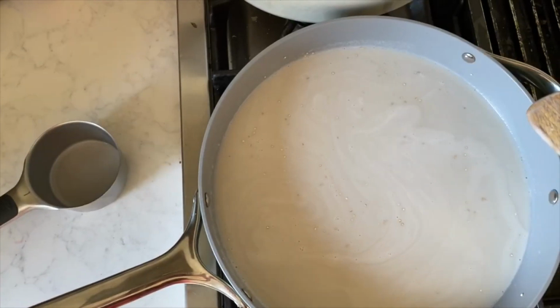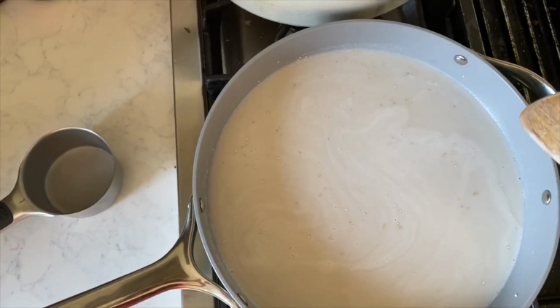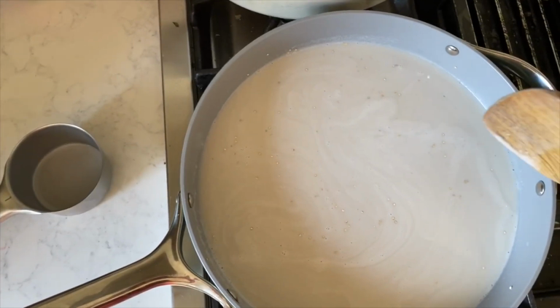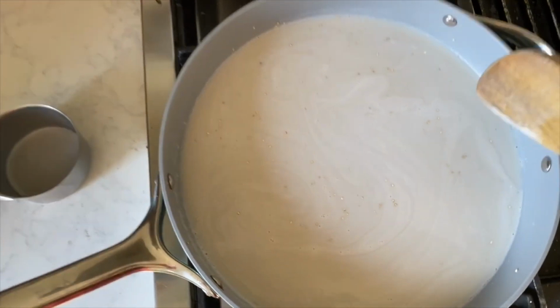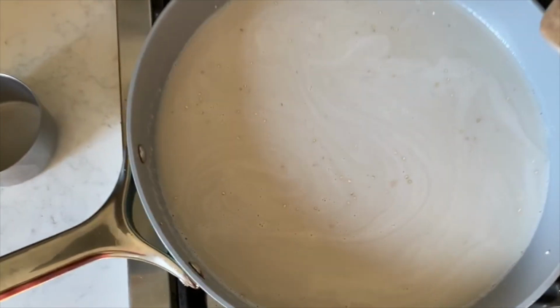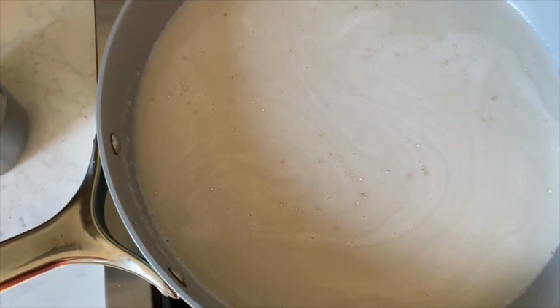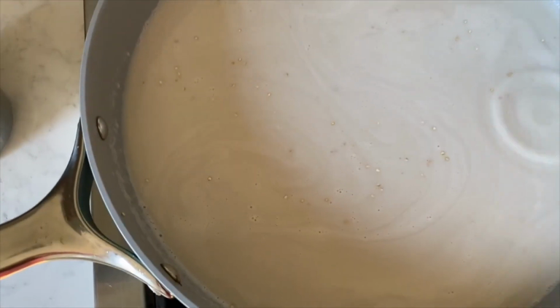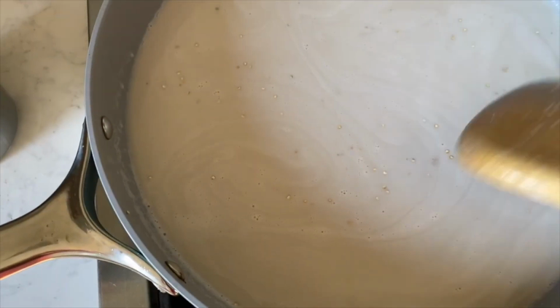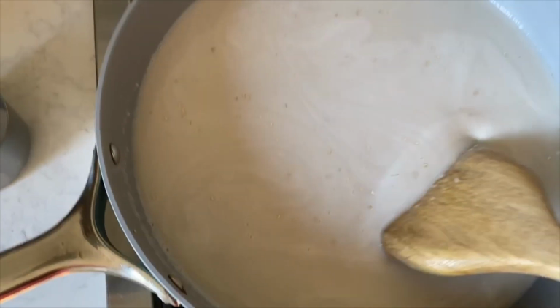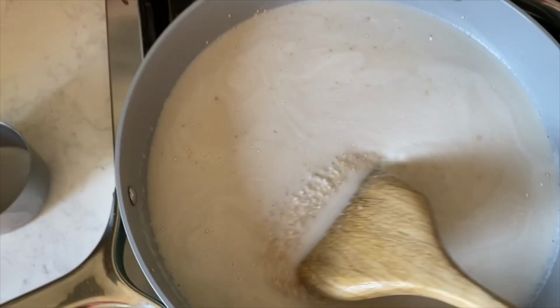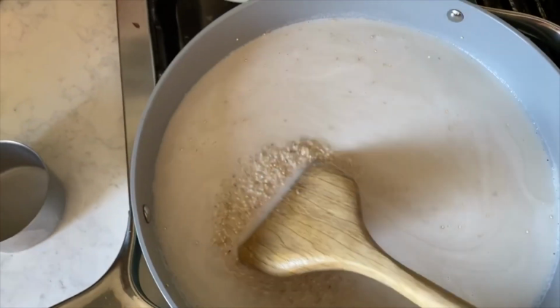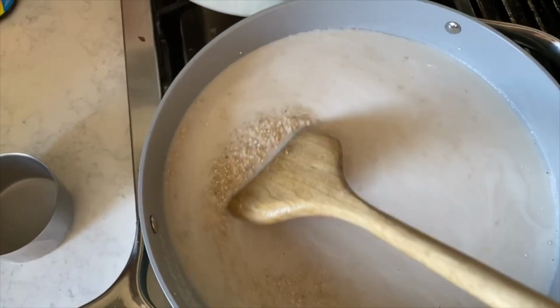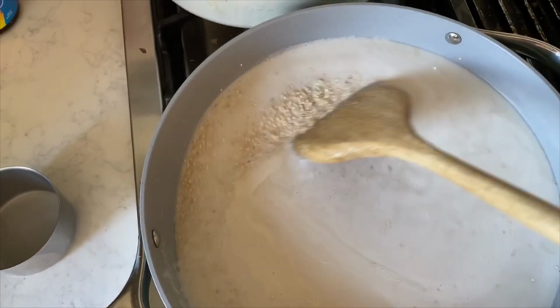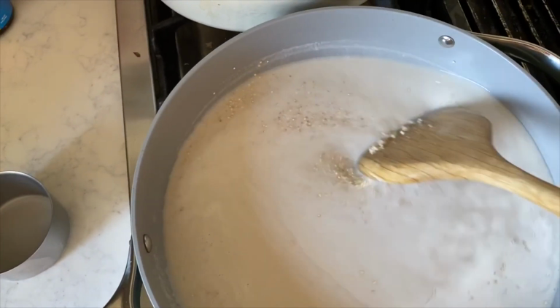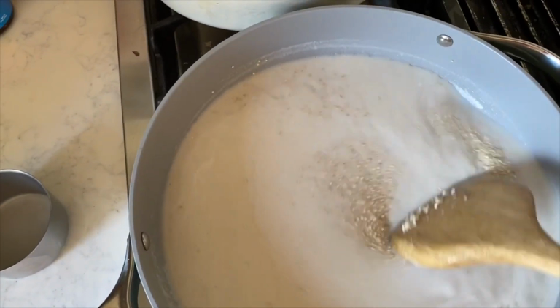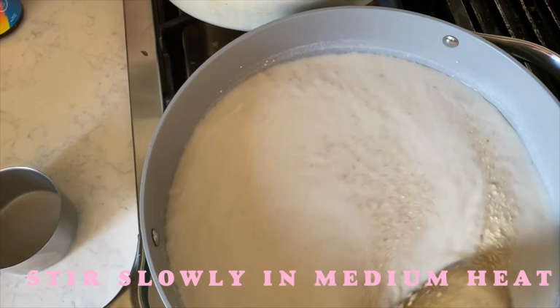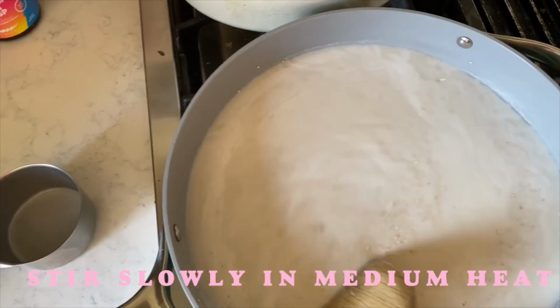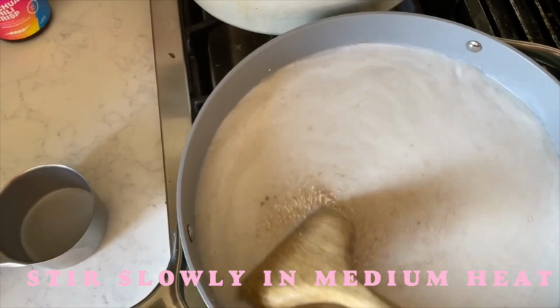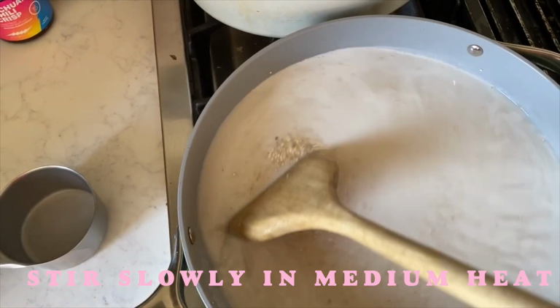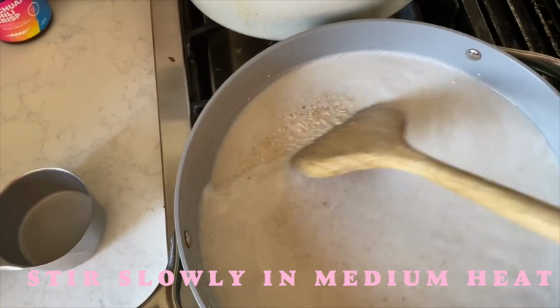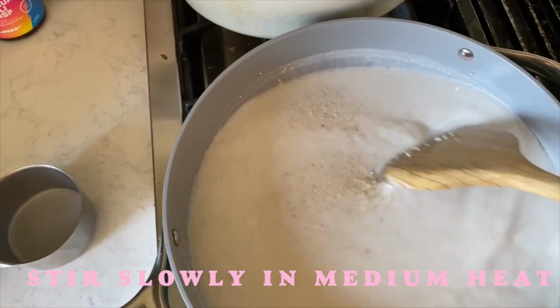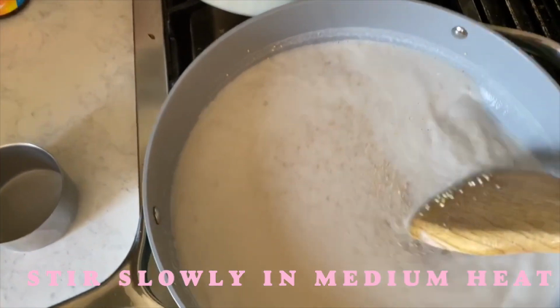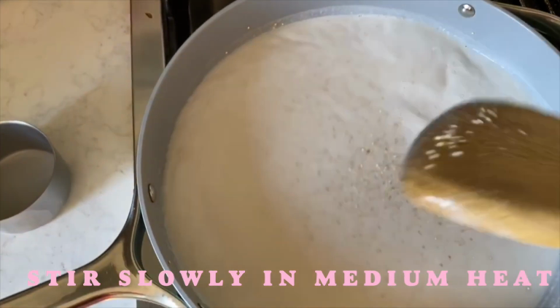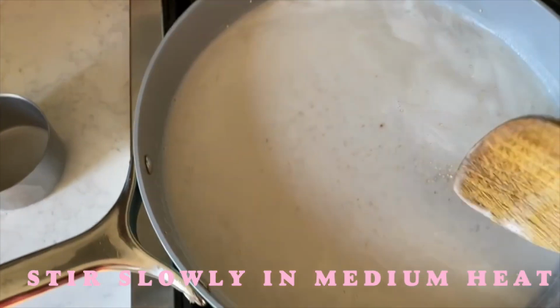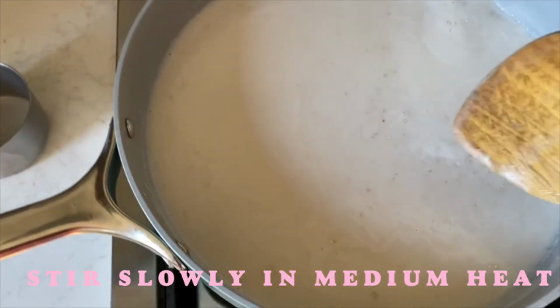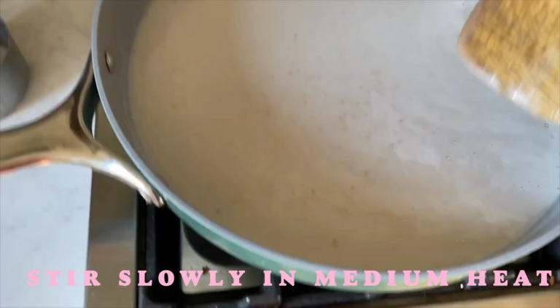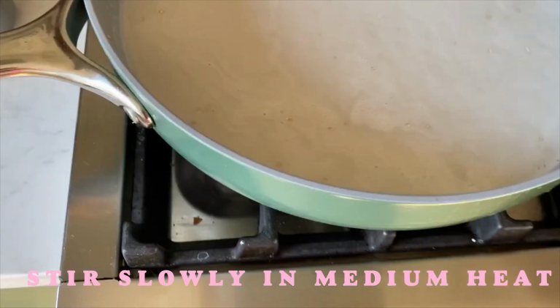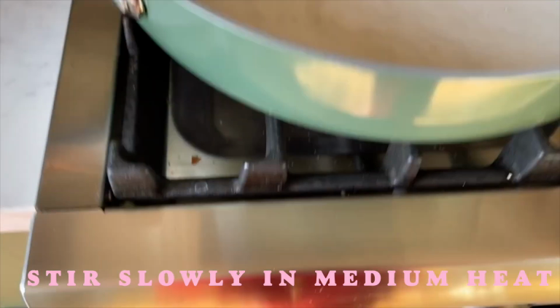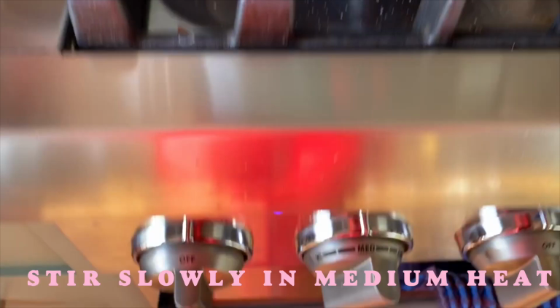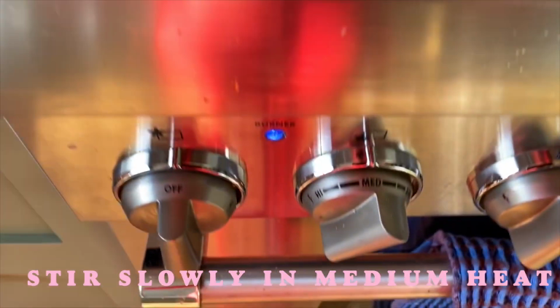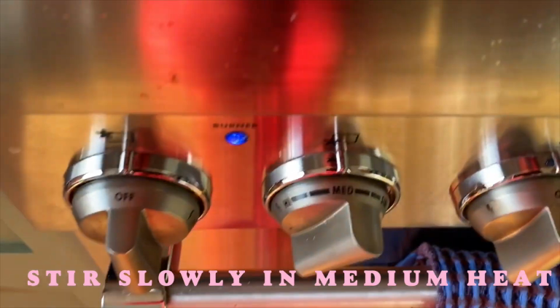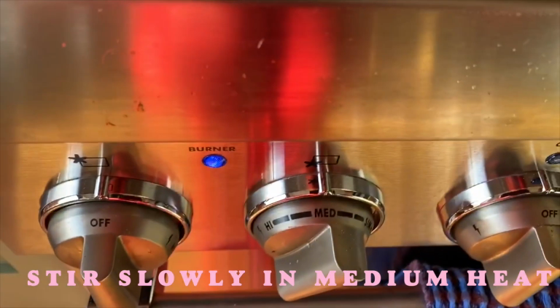You have to keep an eye on the milk so that it doesn't start burning. Stir slowly and keep it on medium heat.